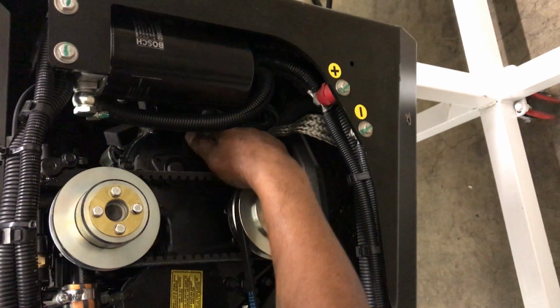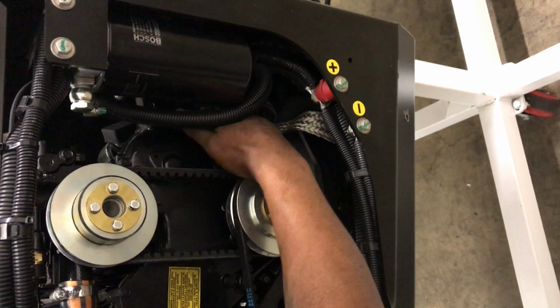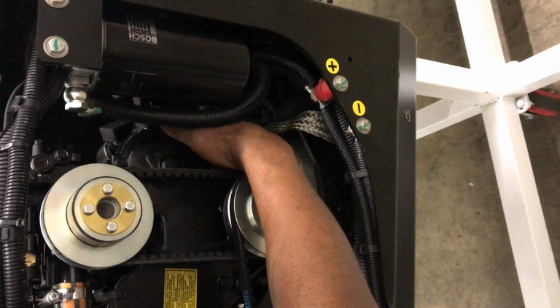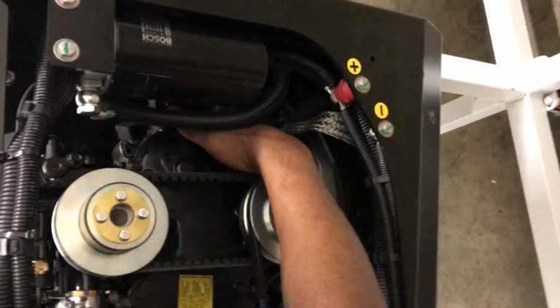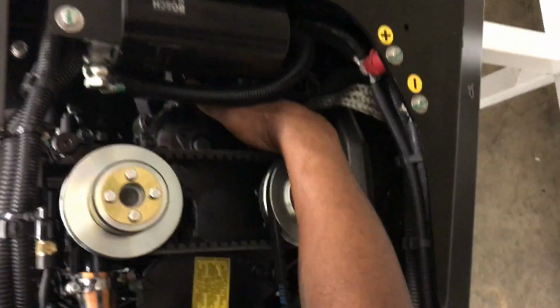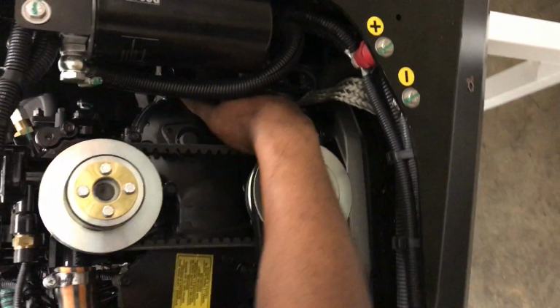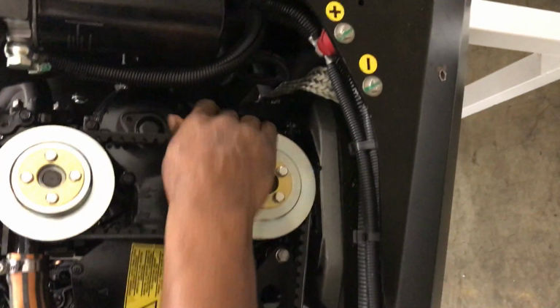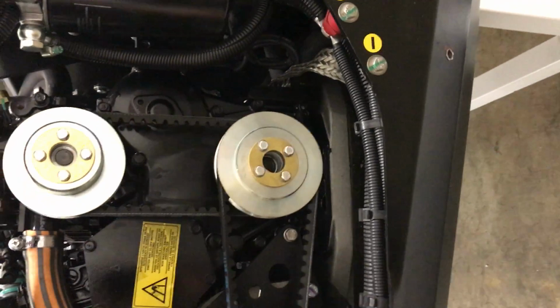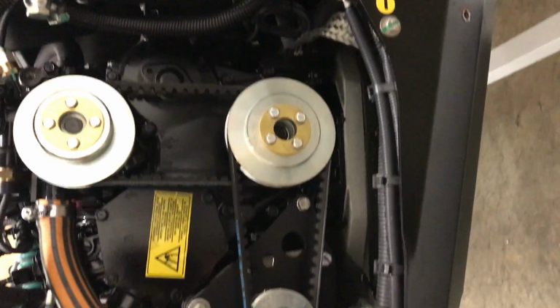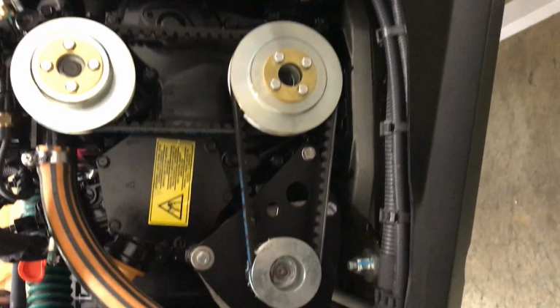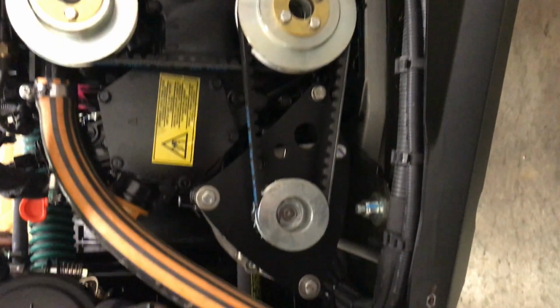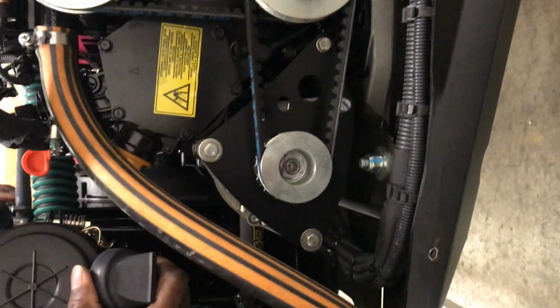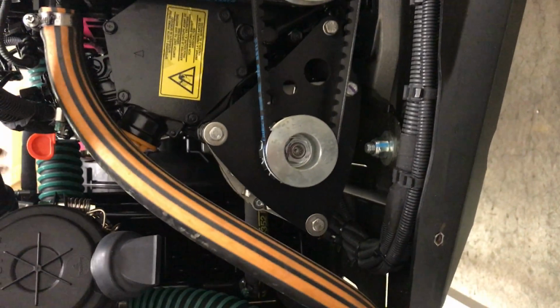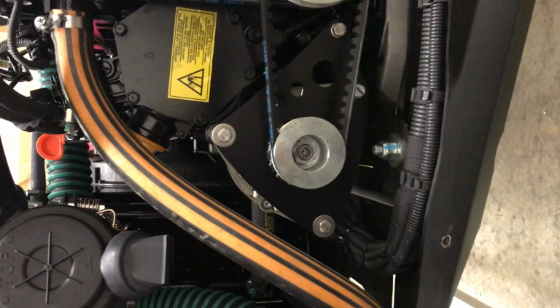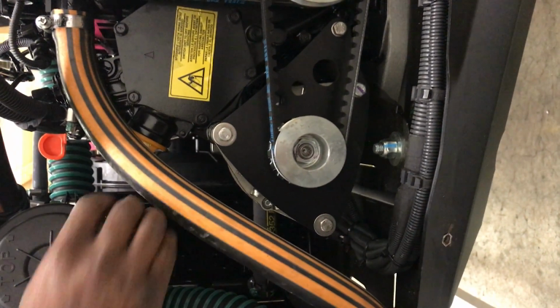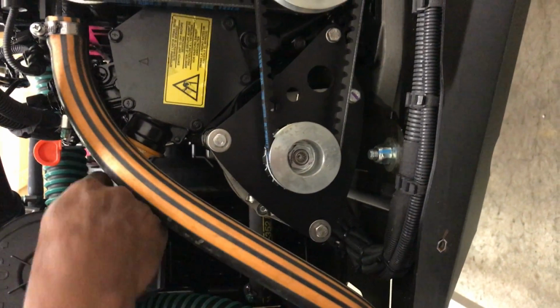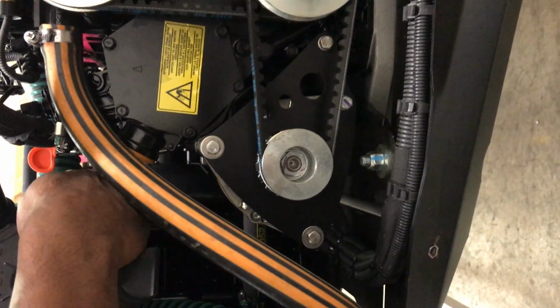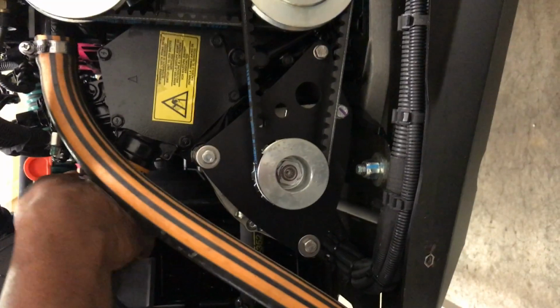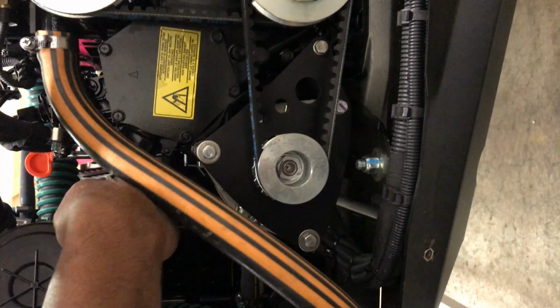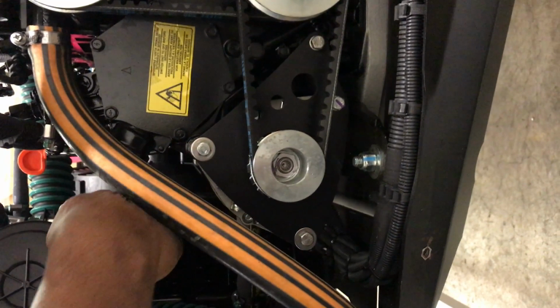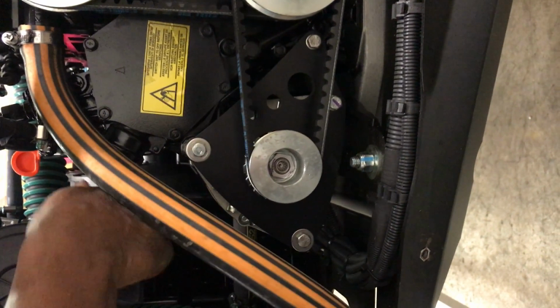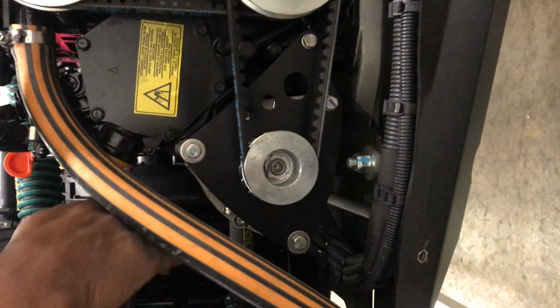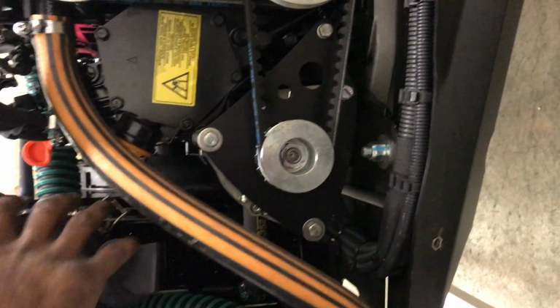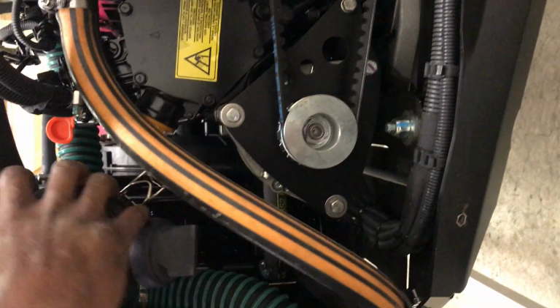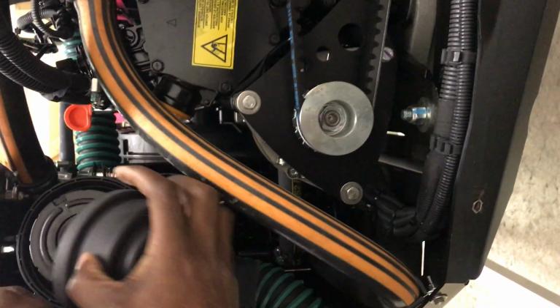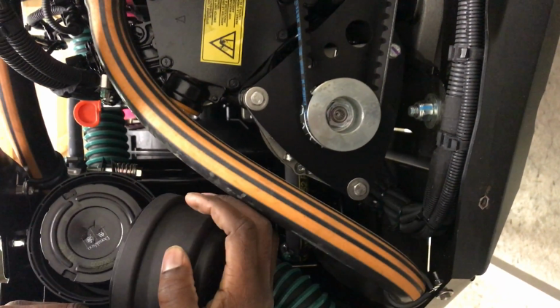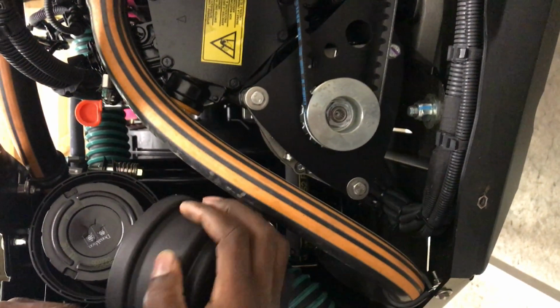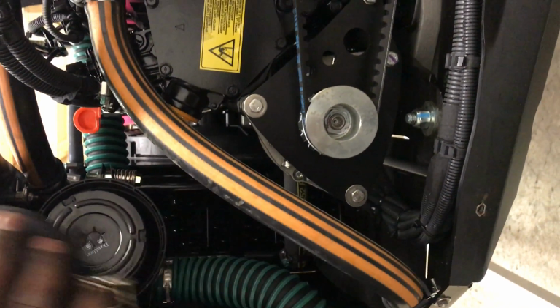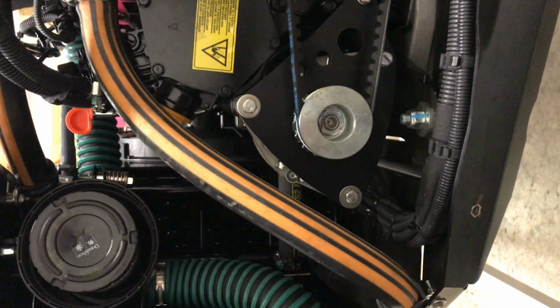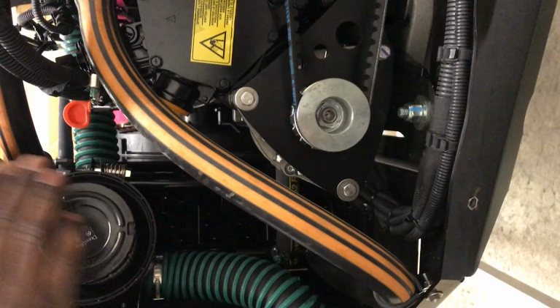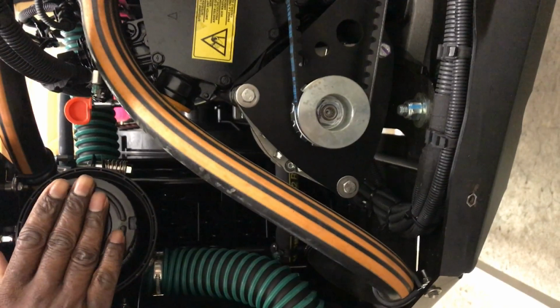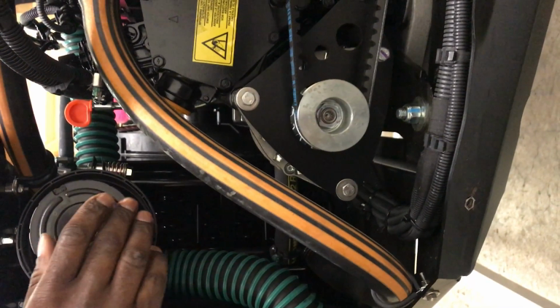Your starter is right there — ease of access. We have our air filter right here. Just open this up and you're right at your filter. Just change it, put this back on, and go.